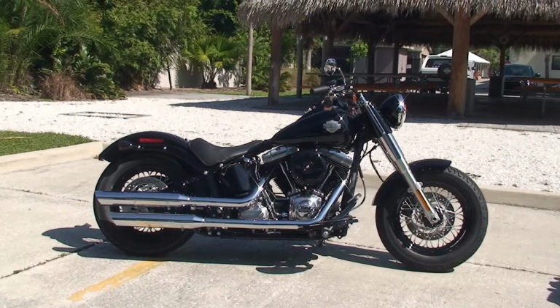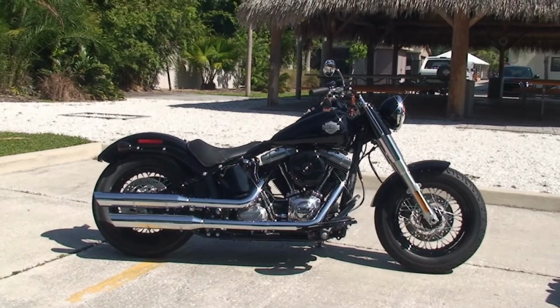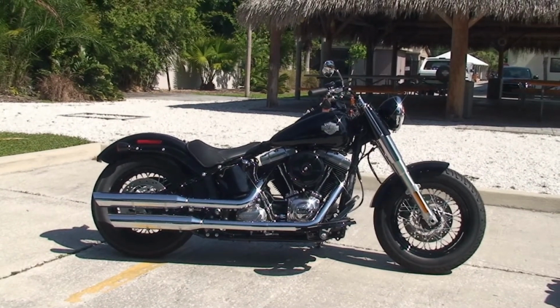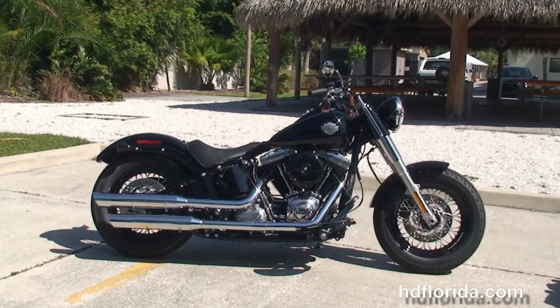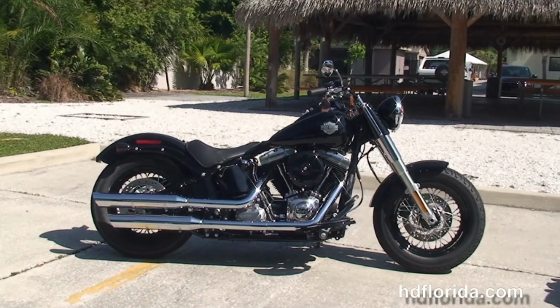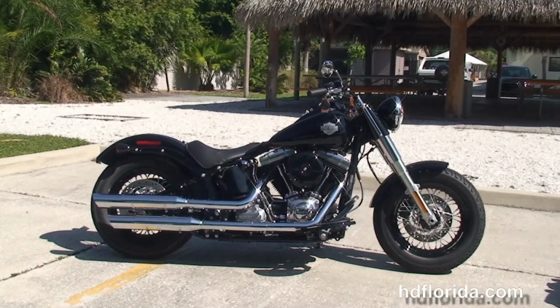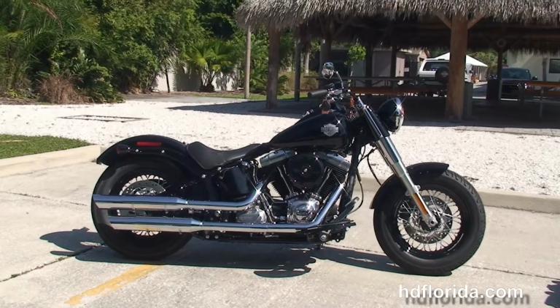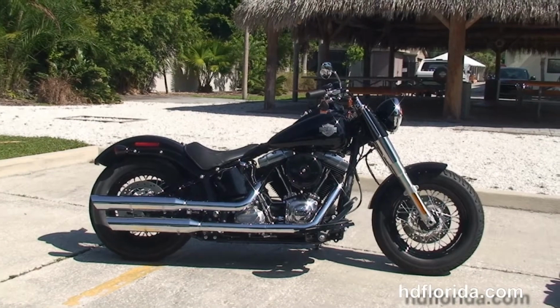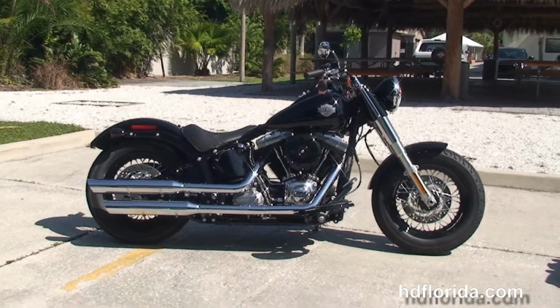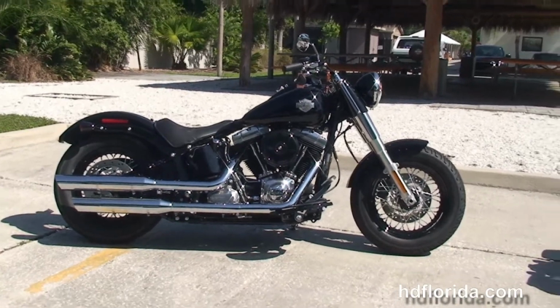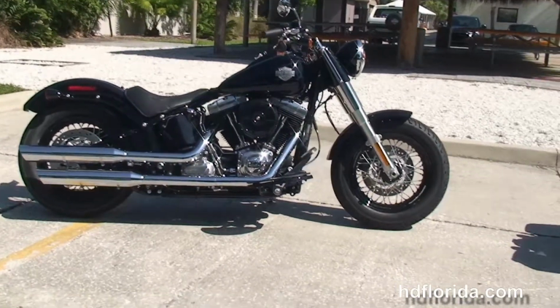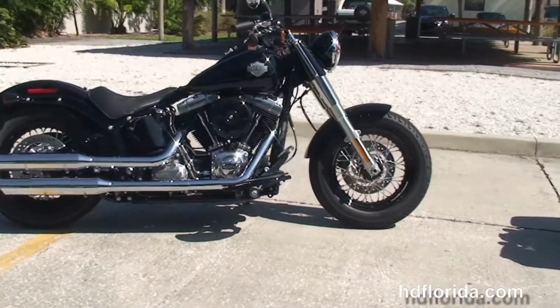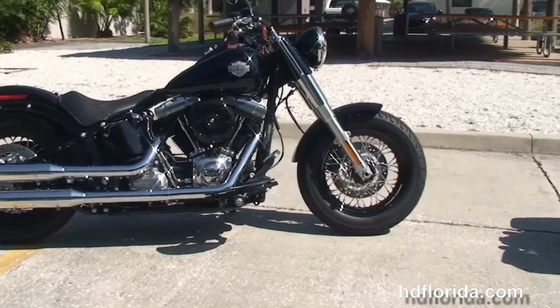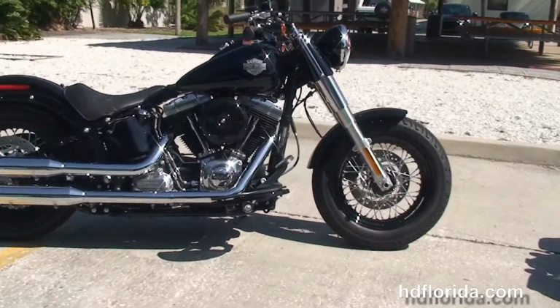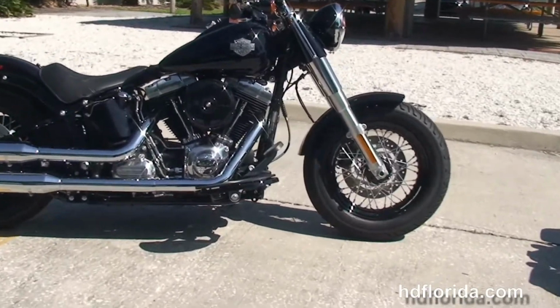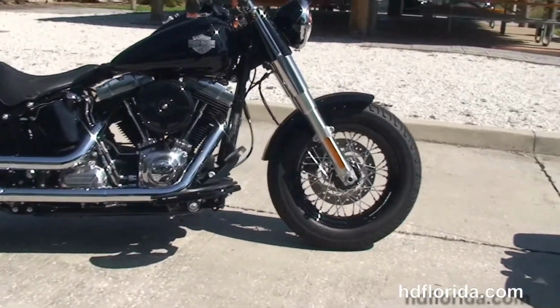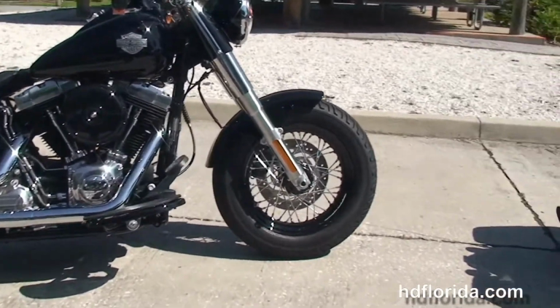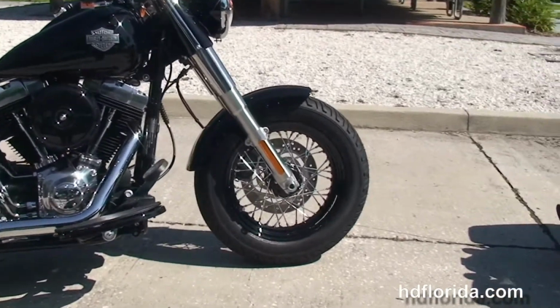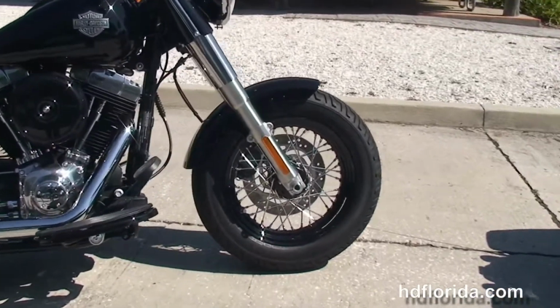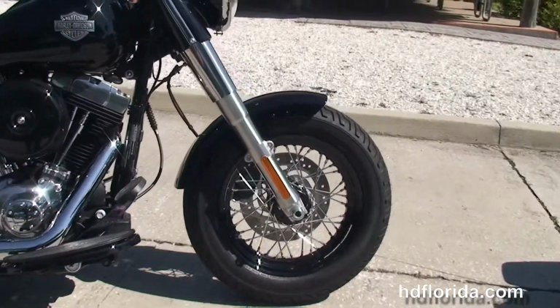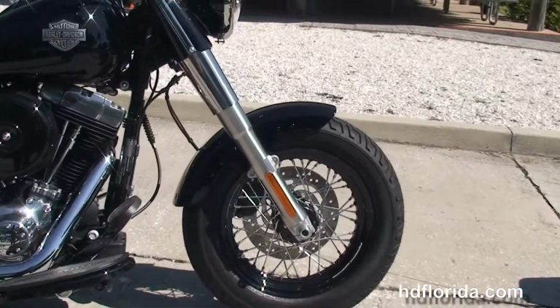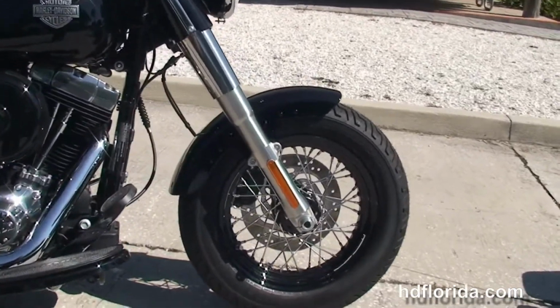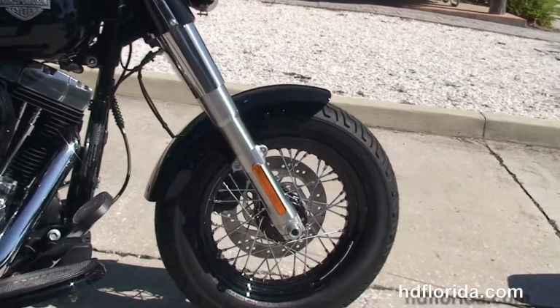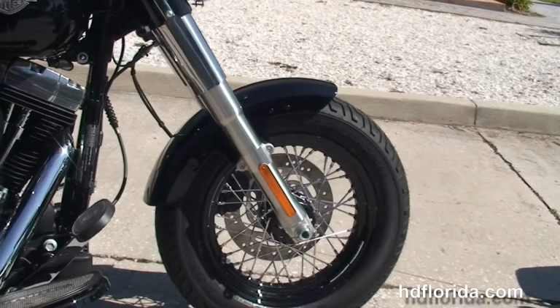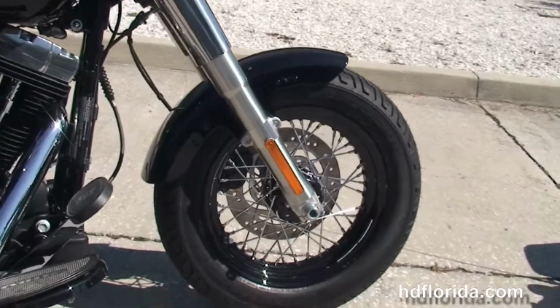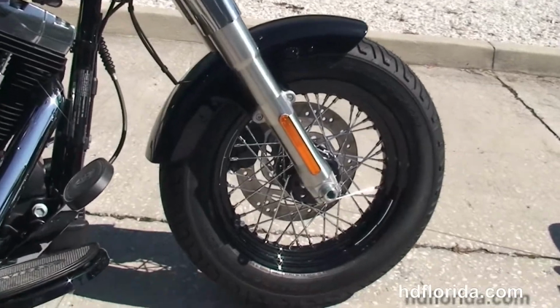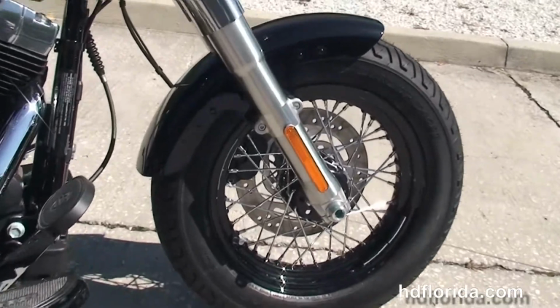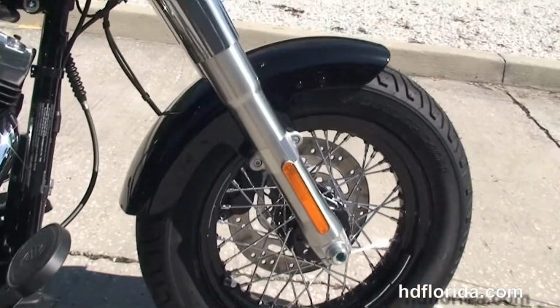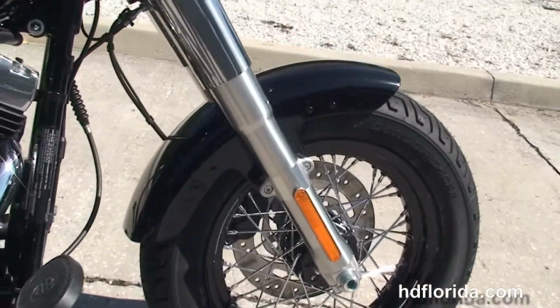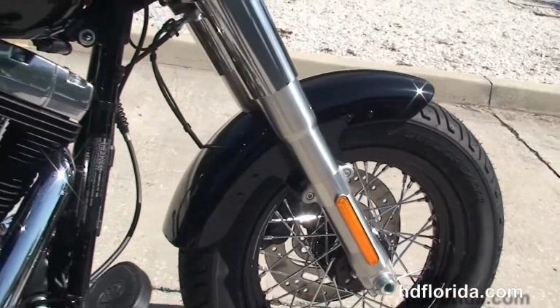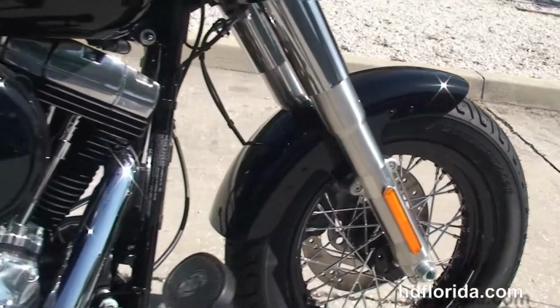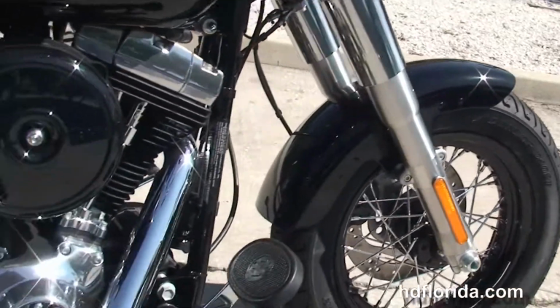The Slim starts out front with the 16 inch black steel lace wheels, the chopped front fender, then we move back to full size half moon rider floorboards.